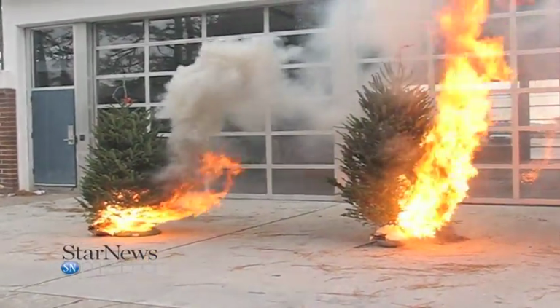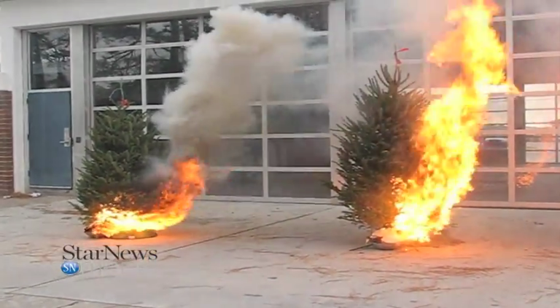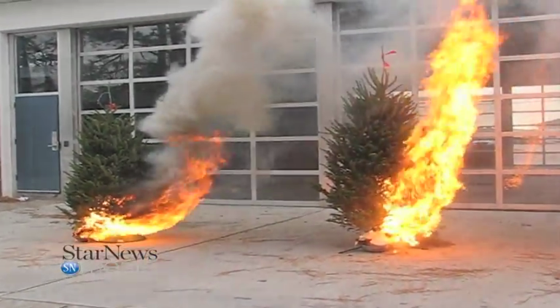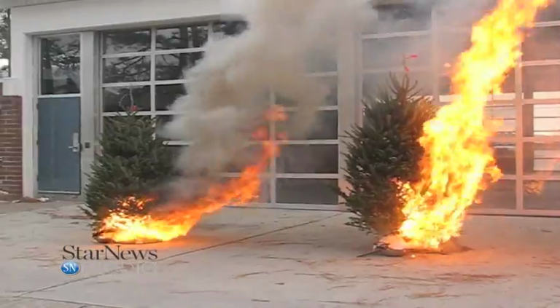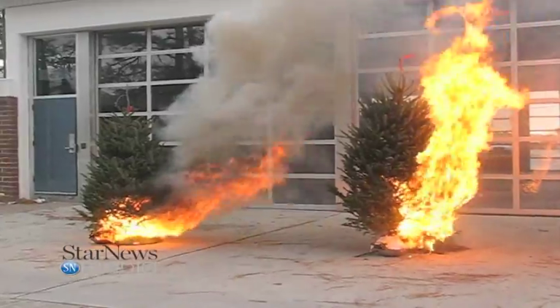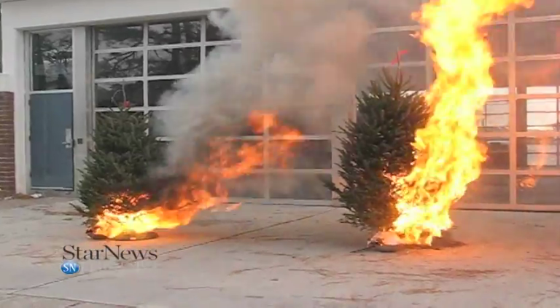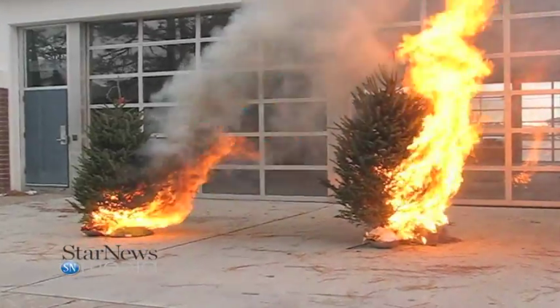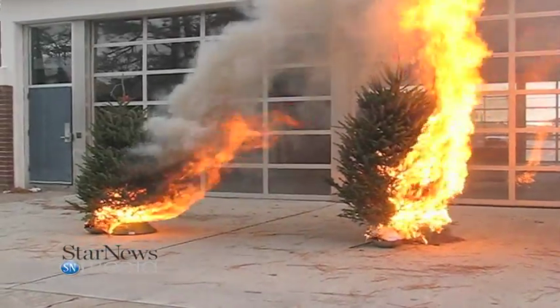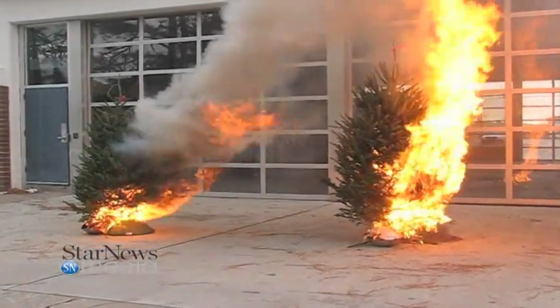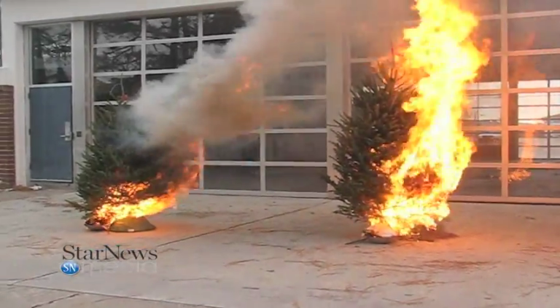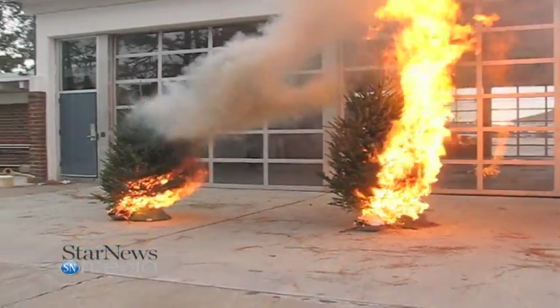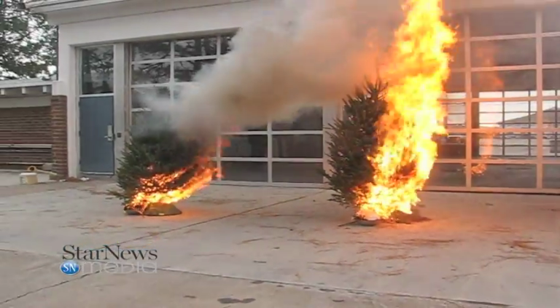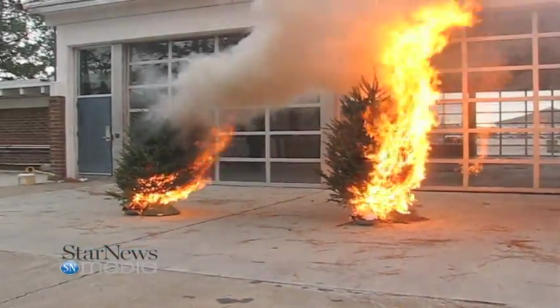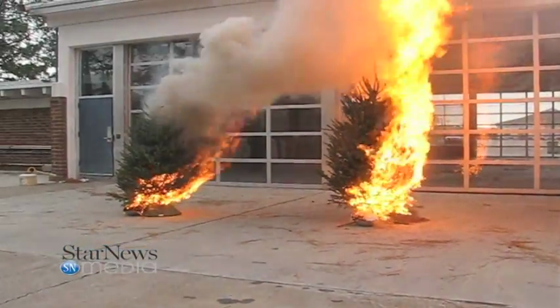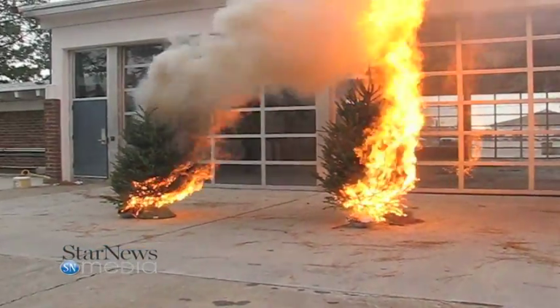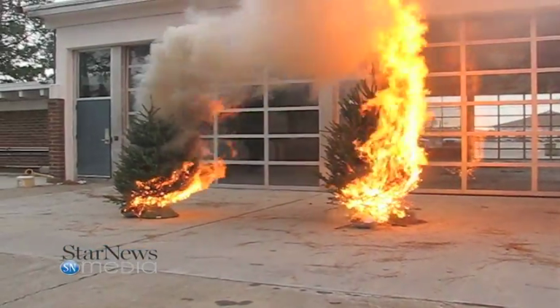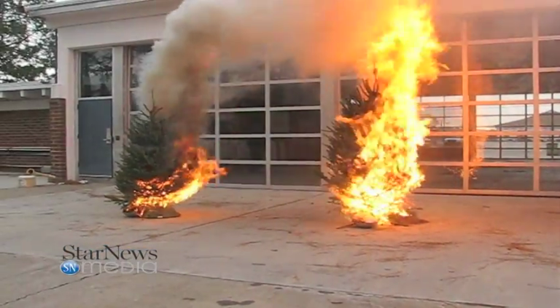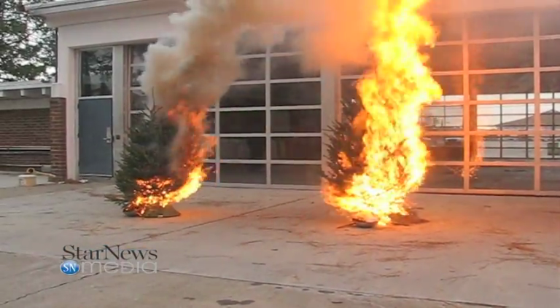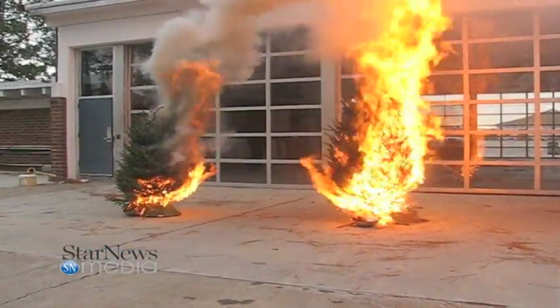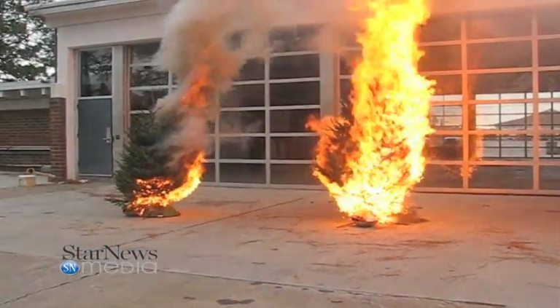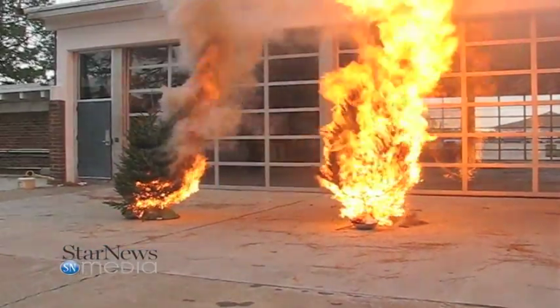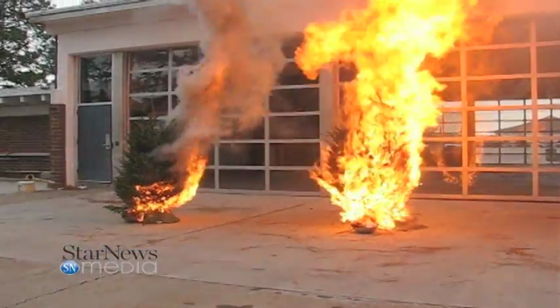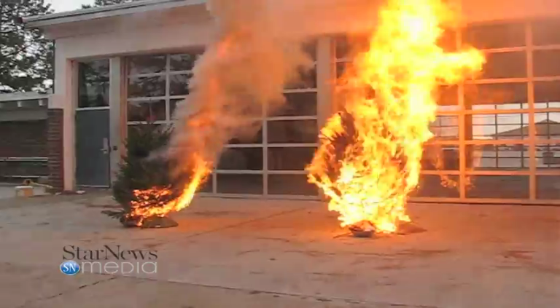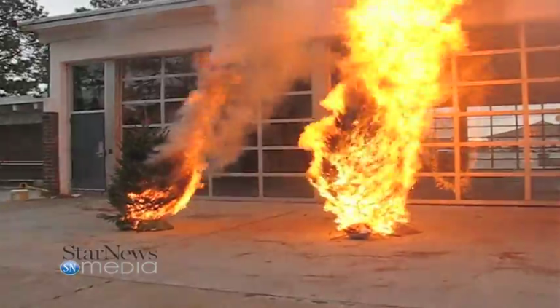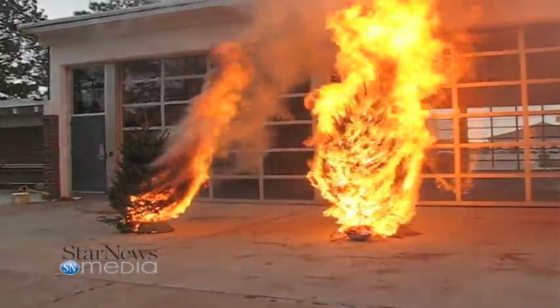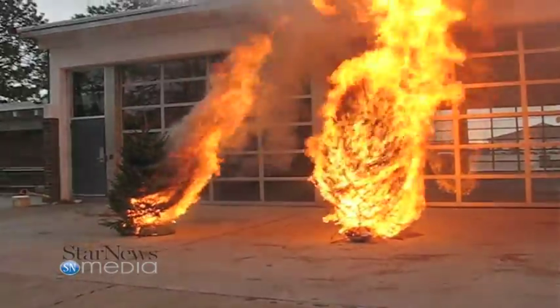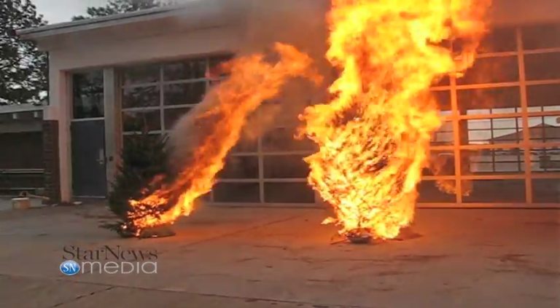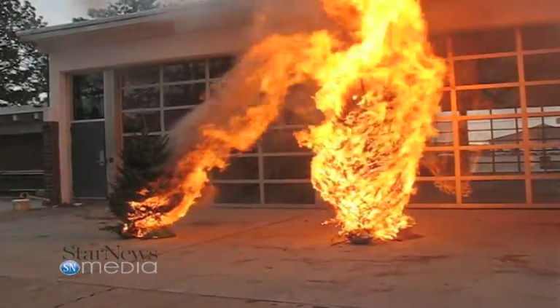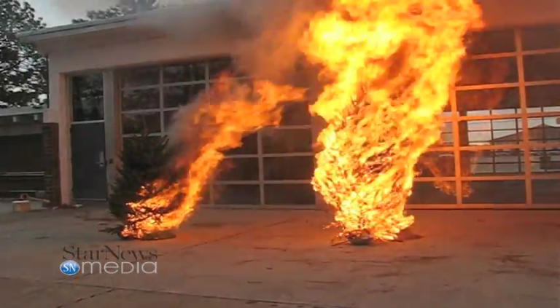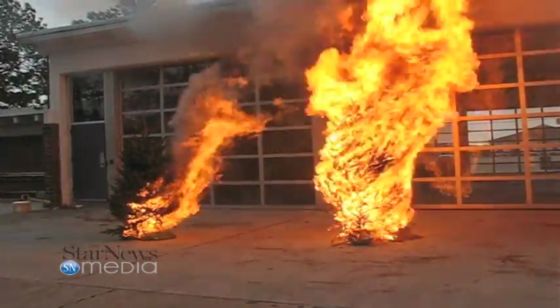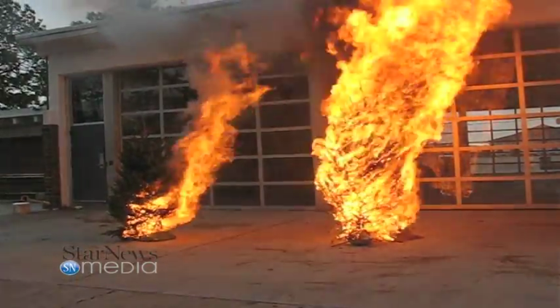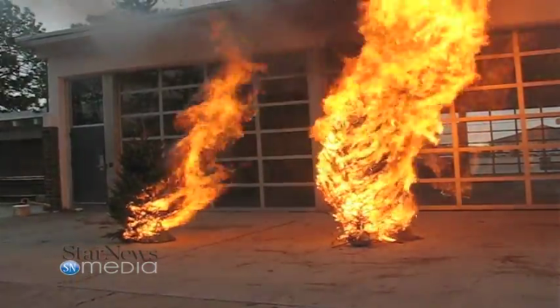We're going to show the difference of what happens when your tree starts to dry out and you've kept it in the house without watering it, versus a tree that has been watered and kept in a cool location.